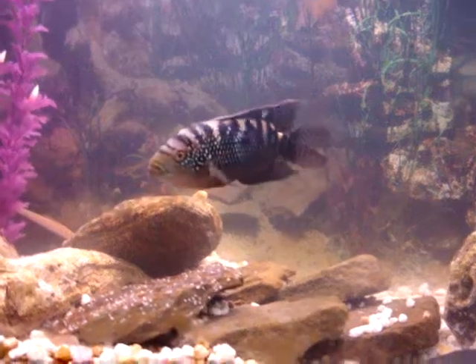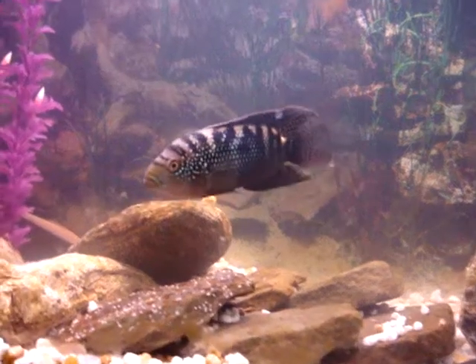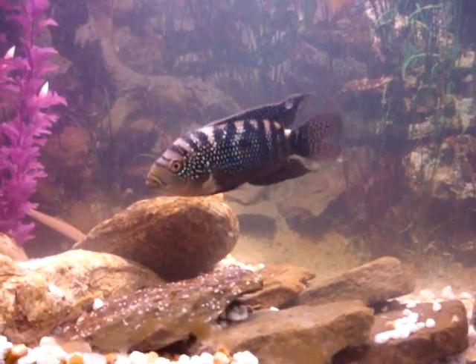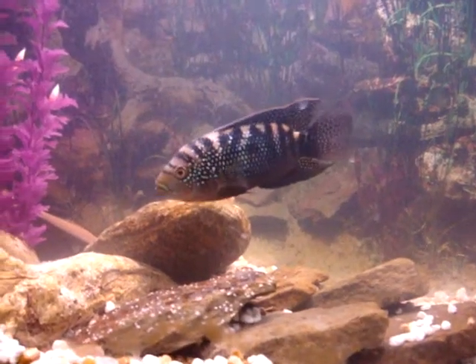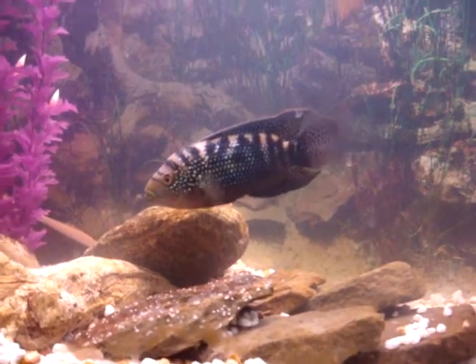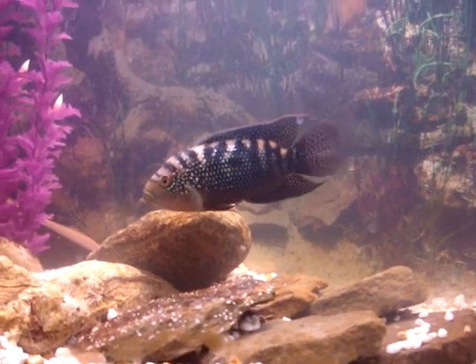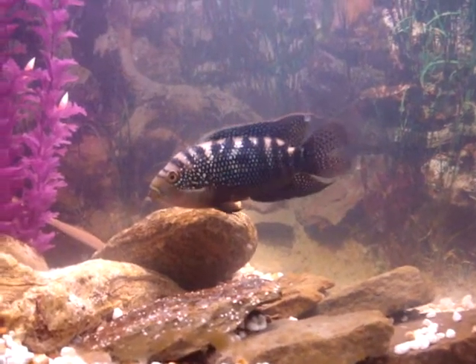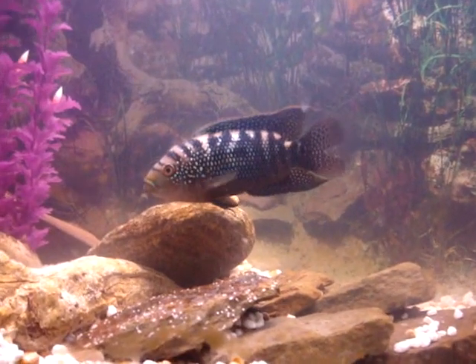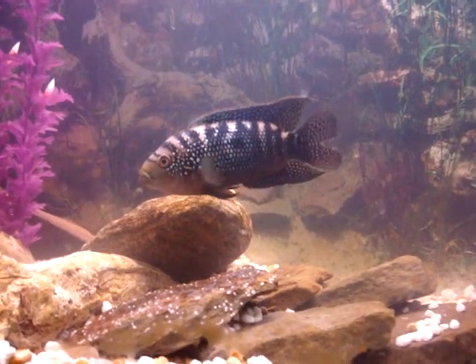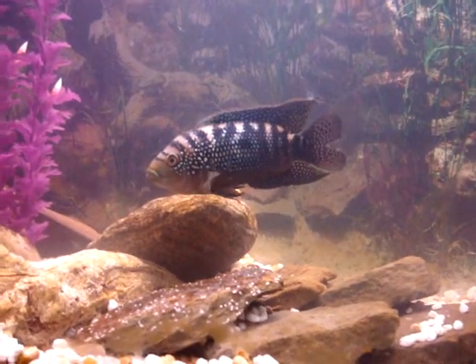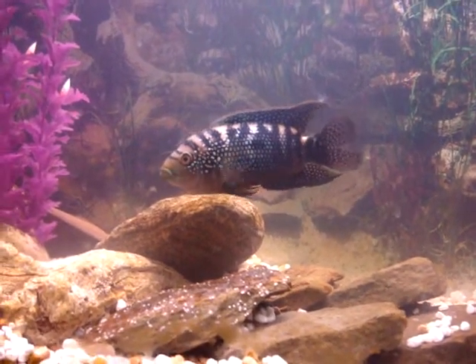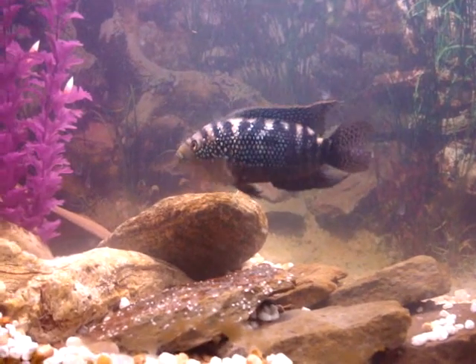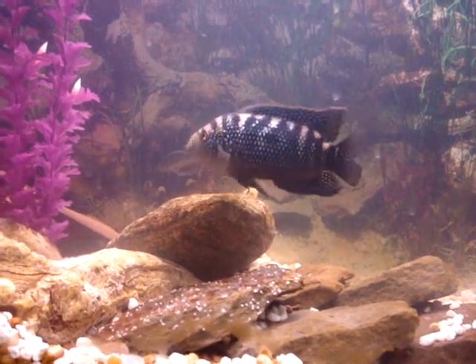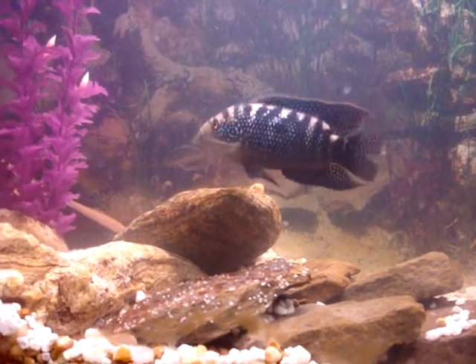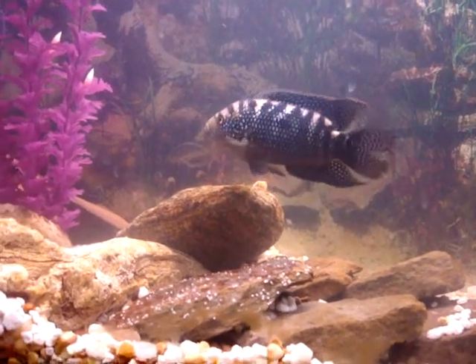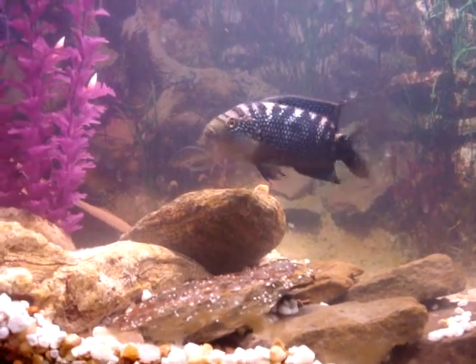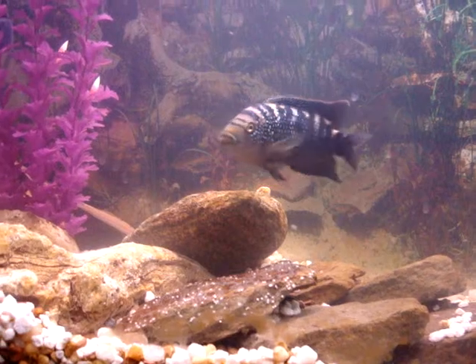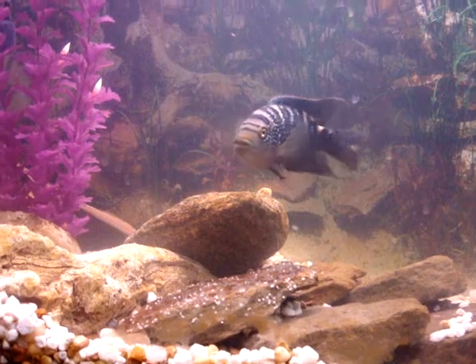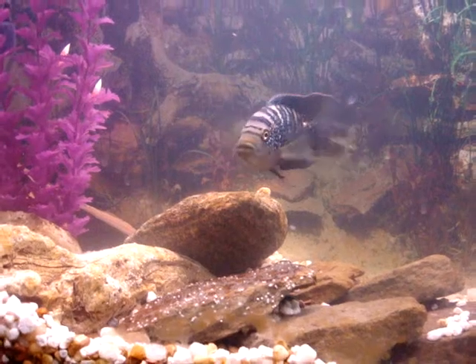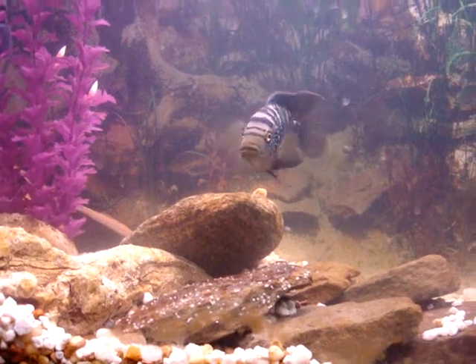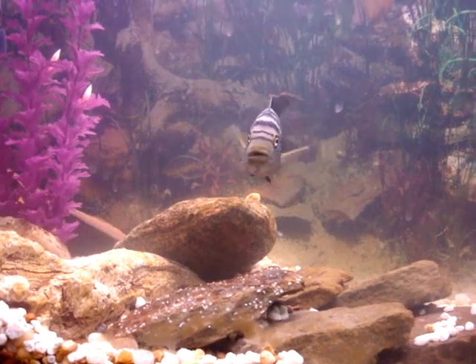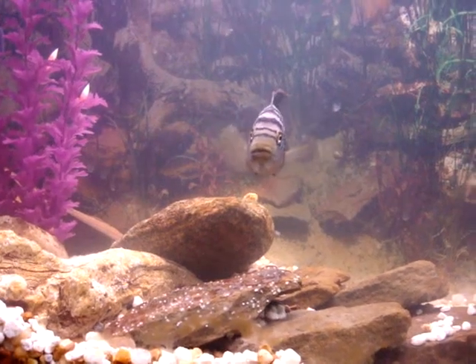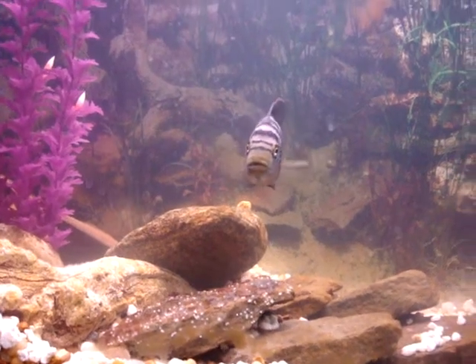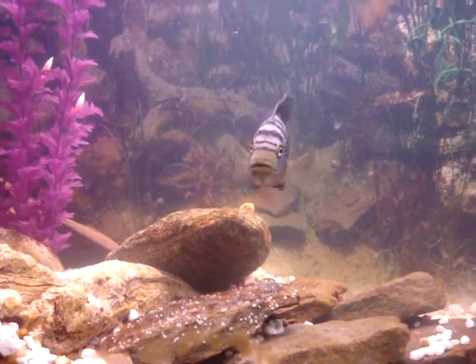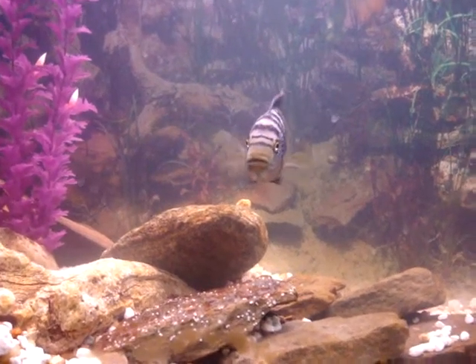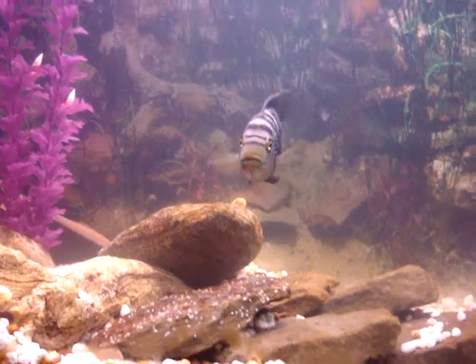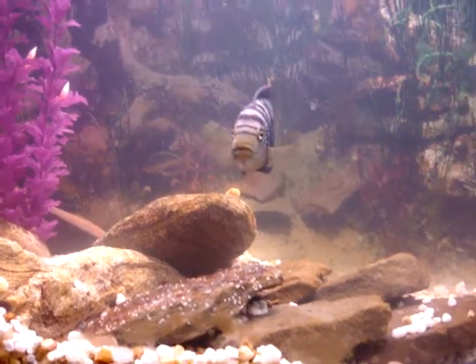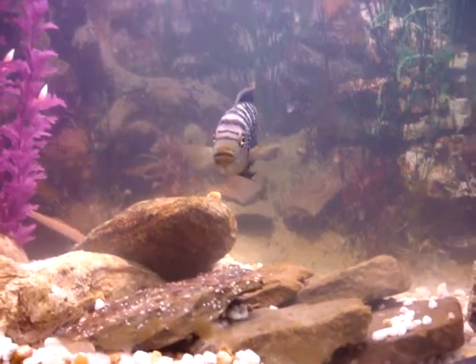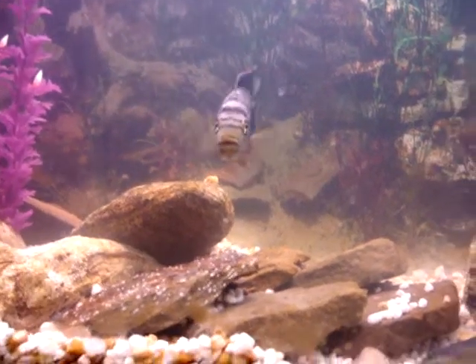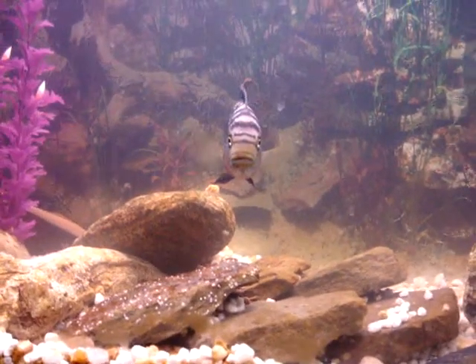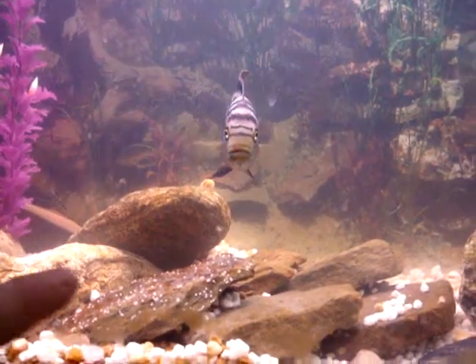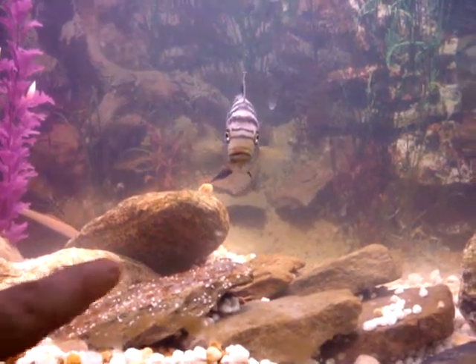This is the mother Jack Dempsey. She's got eggs on that rock right there, so she's trying to protect them.